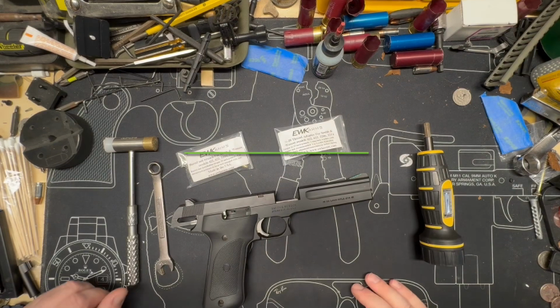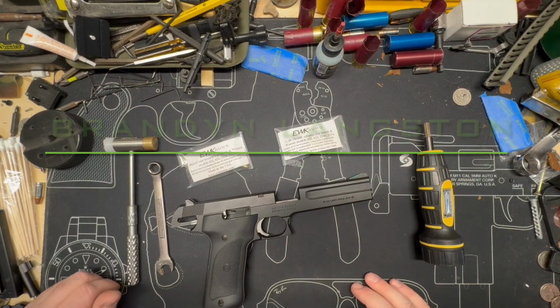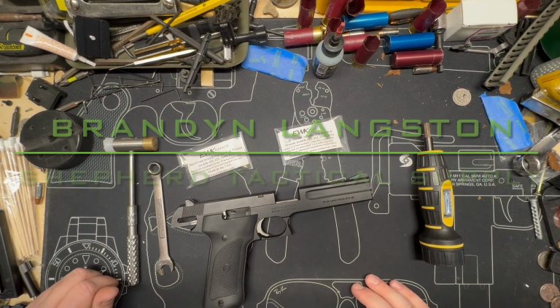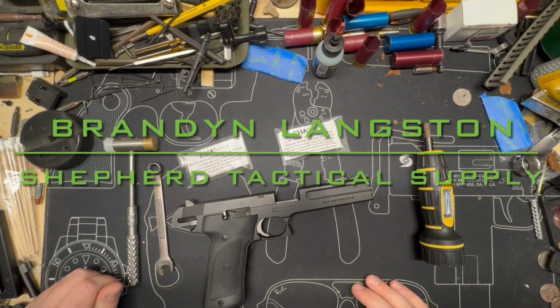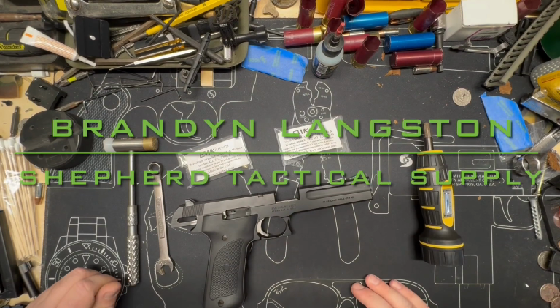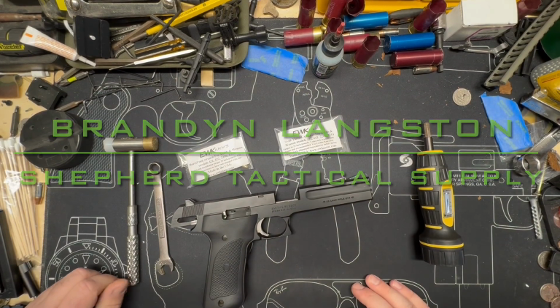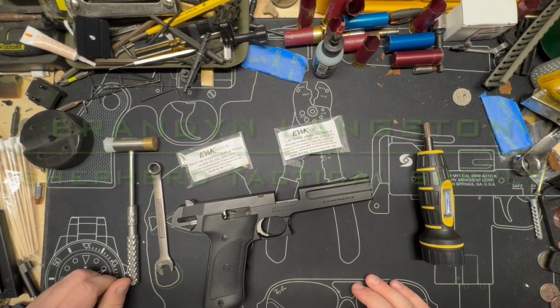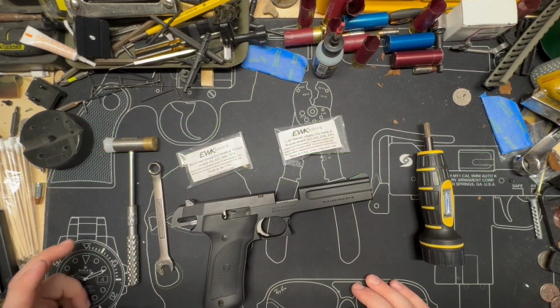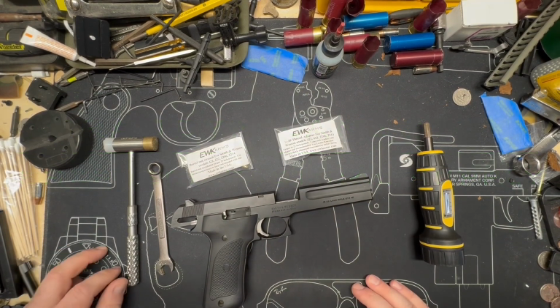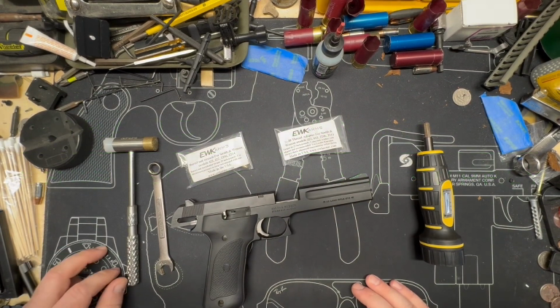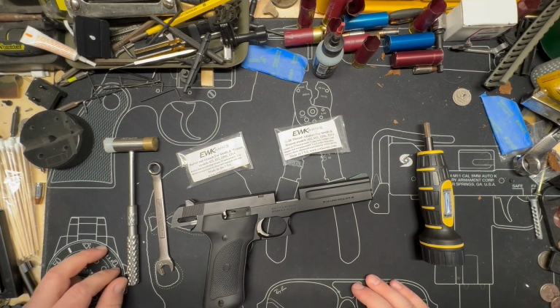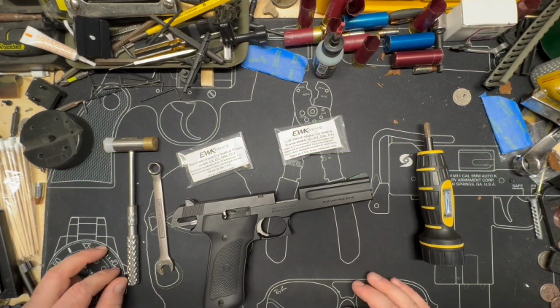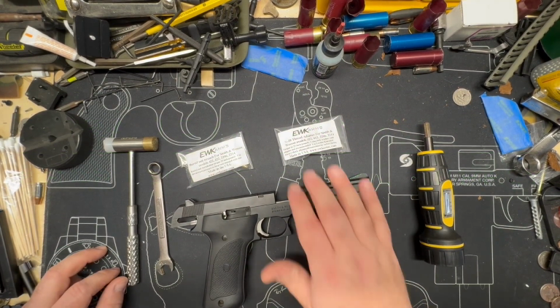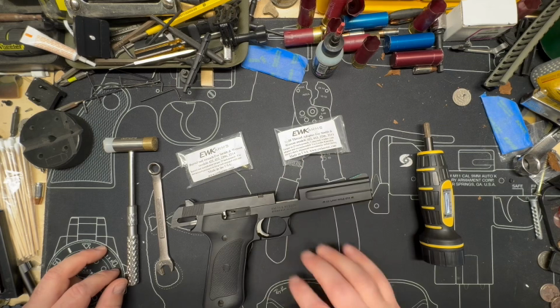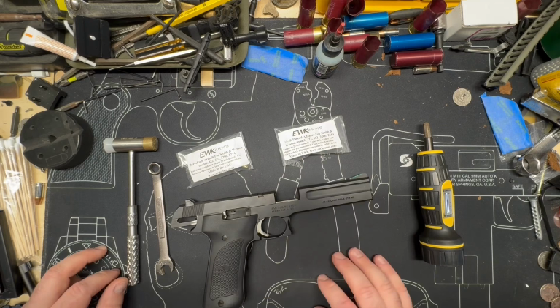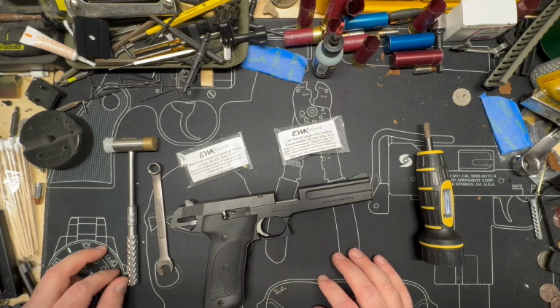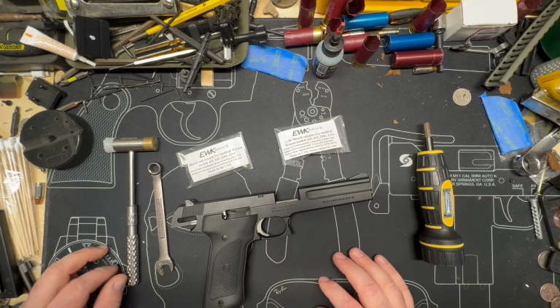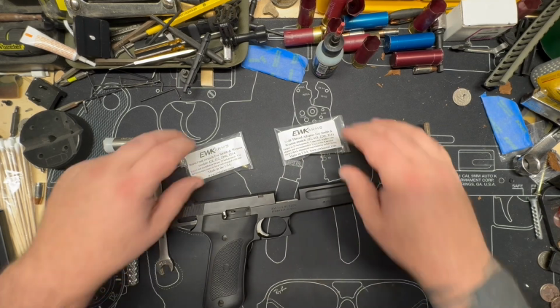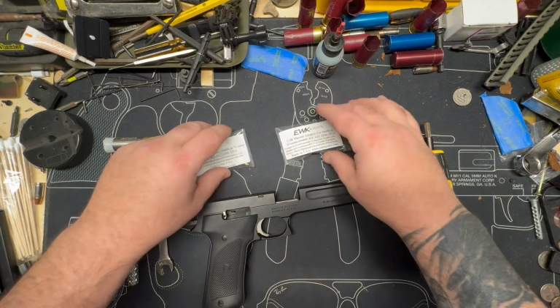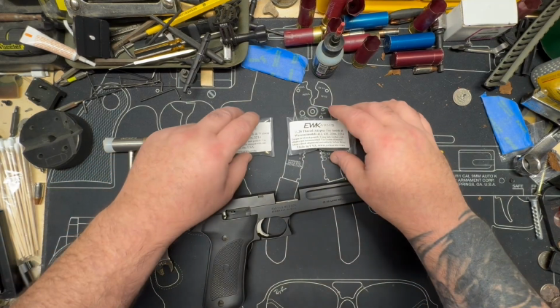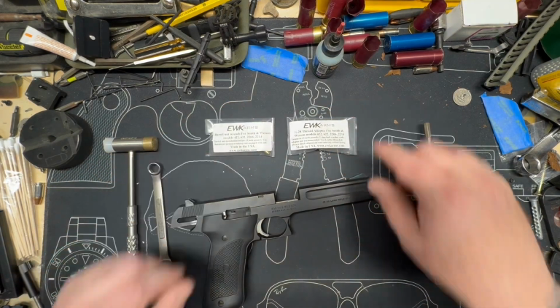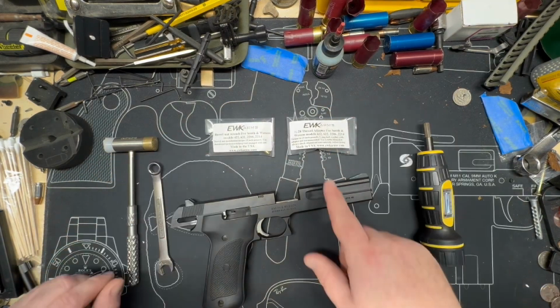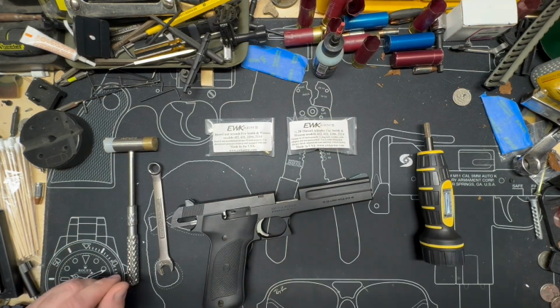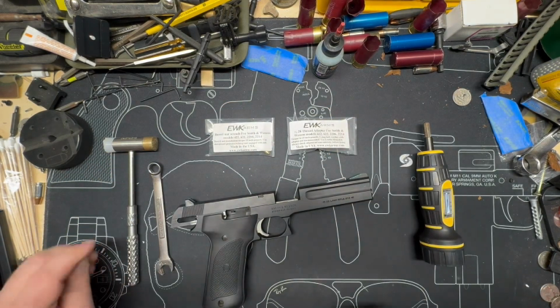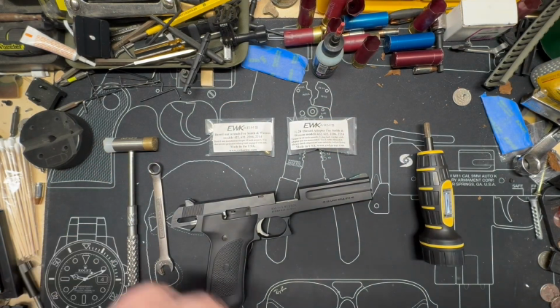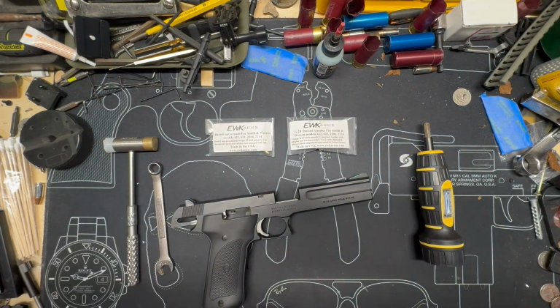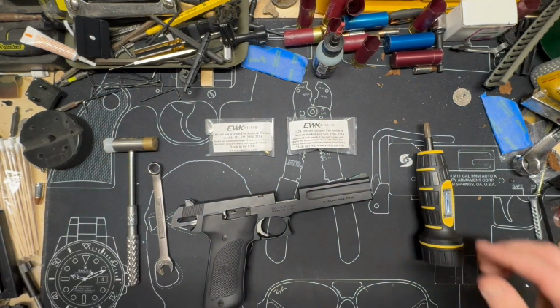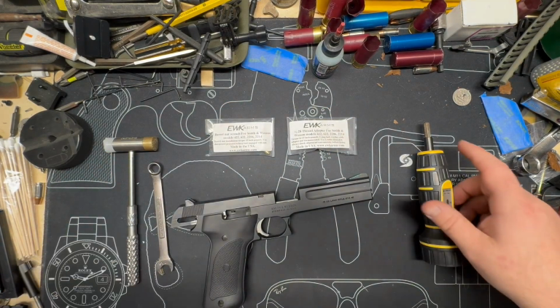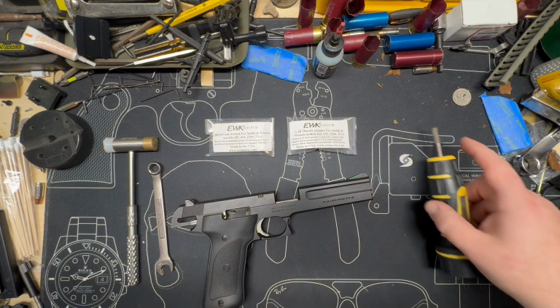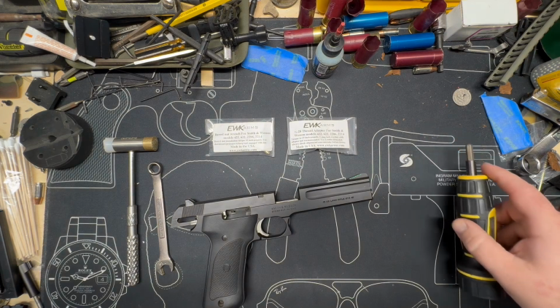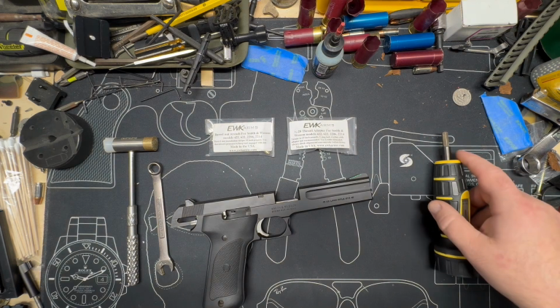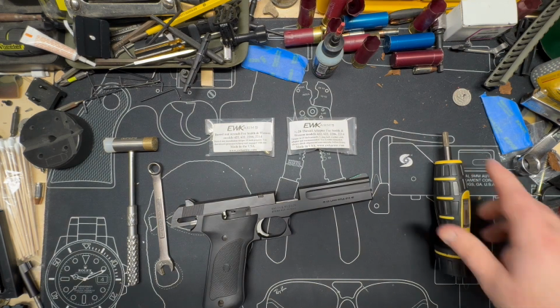Hey everyone, Brandon here with Shepard Tactical Supply. Today we're going to go over the installation of the half-by-28 thread adapter for Smith & Wesson models 422, 622, 2206, and 2214.